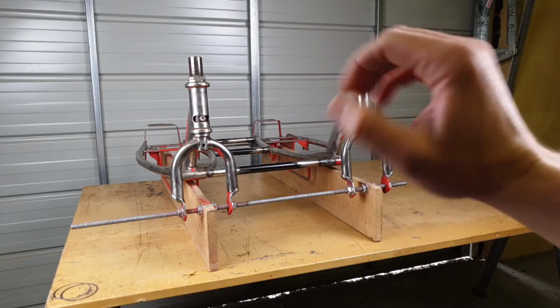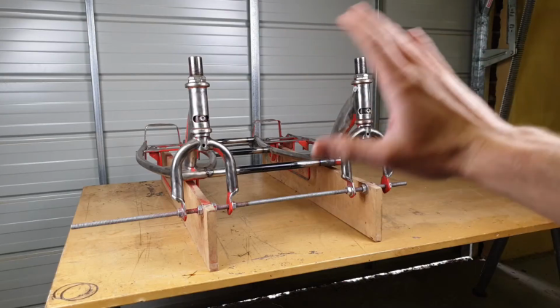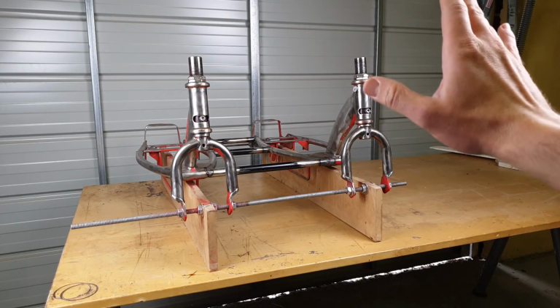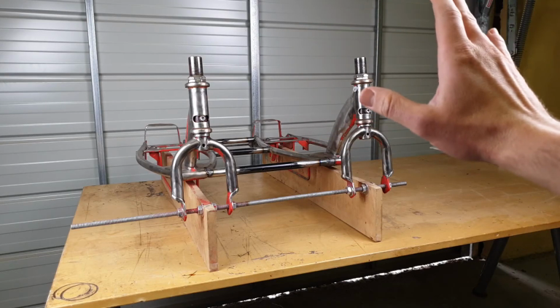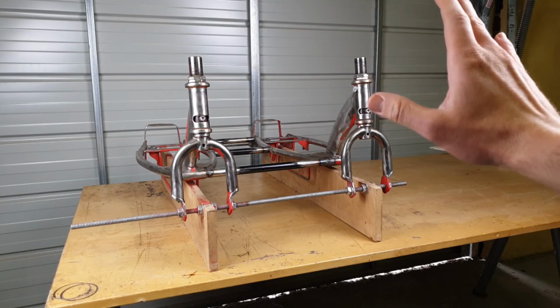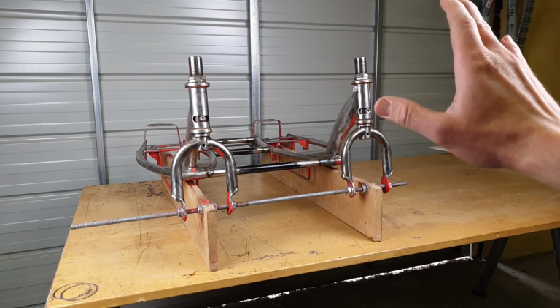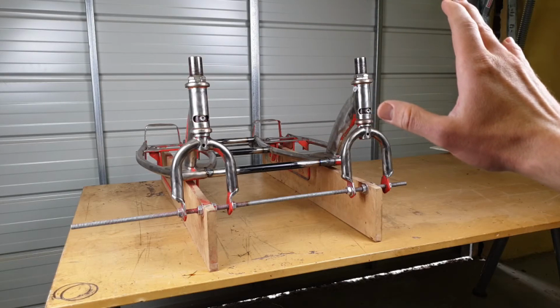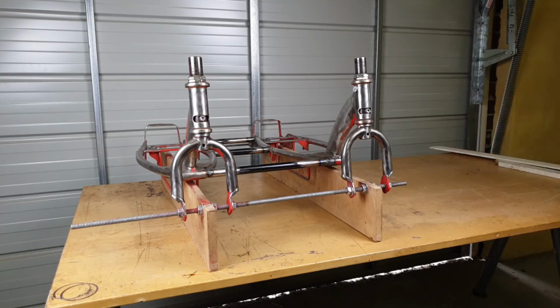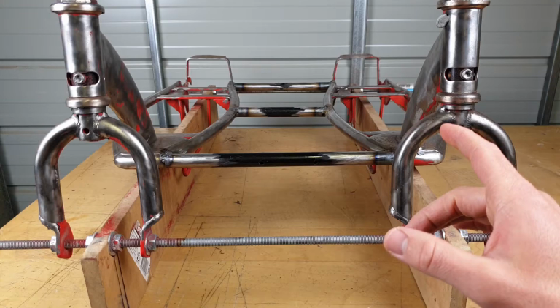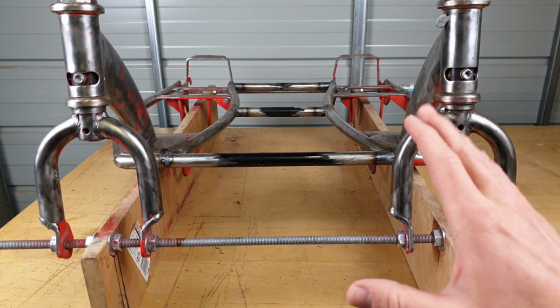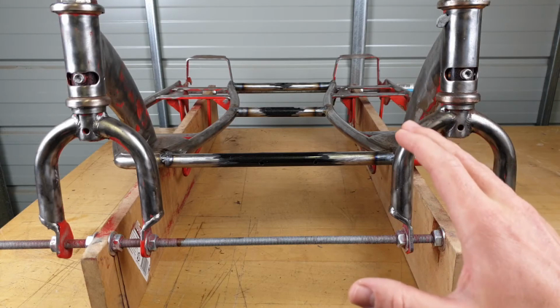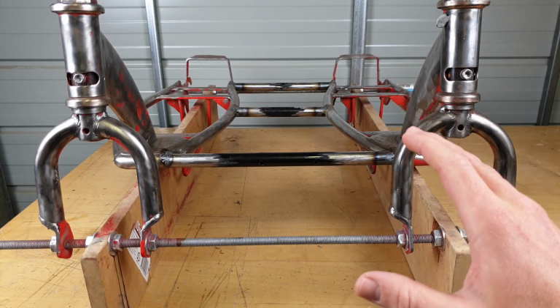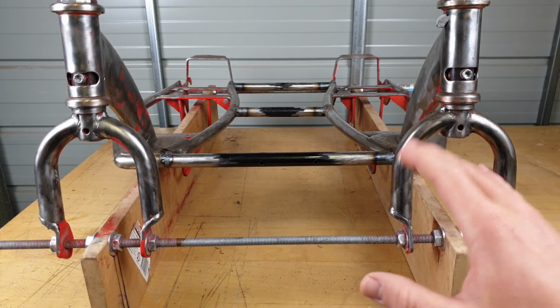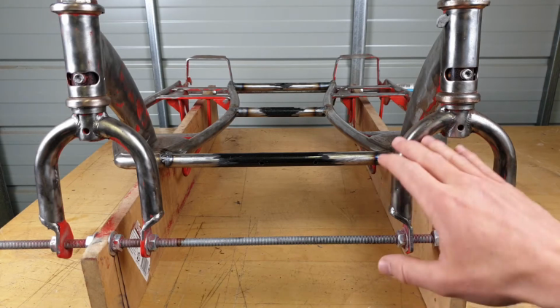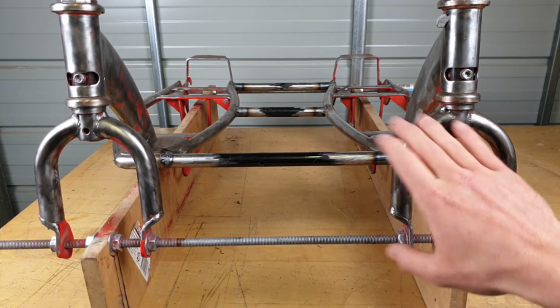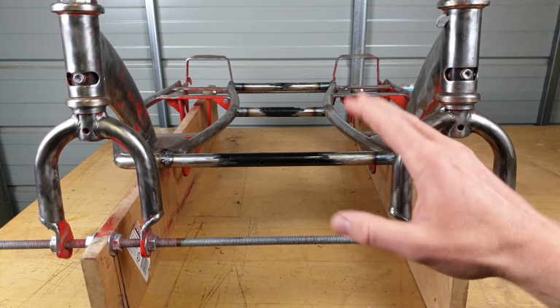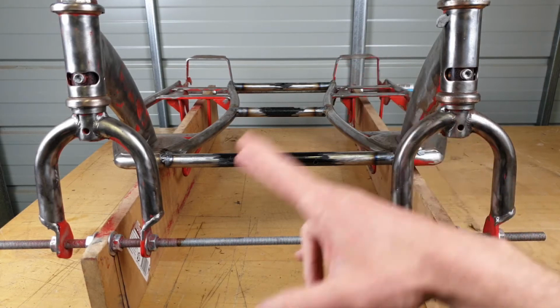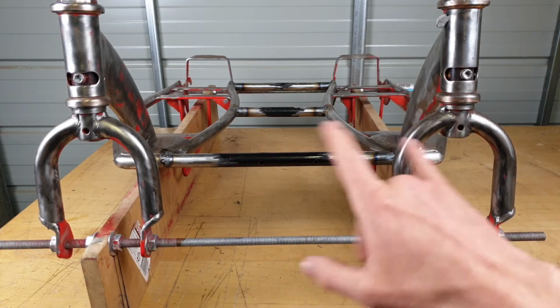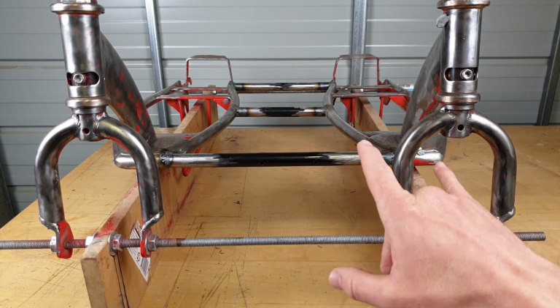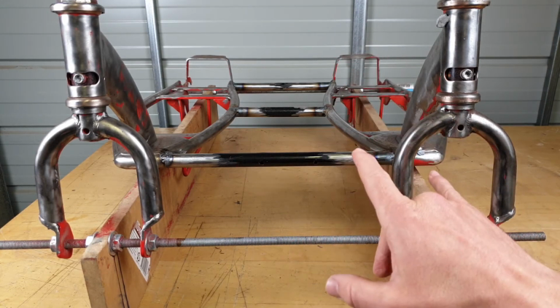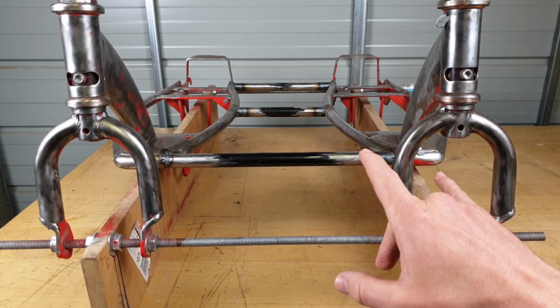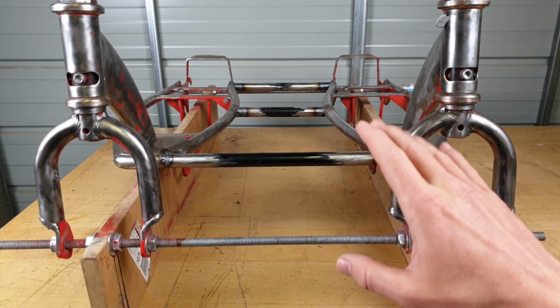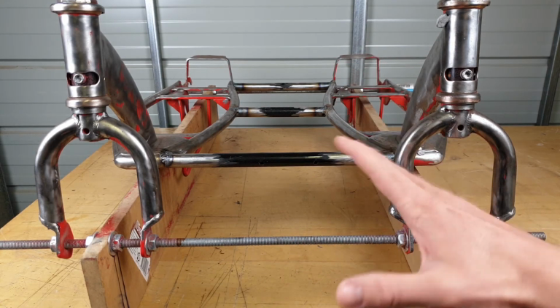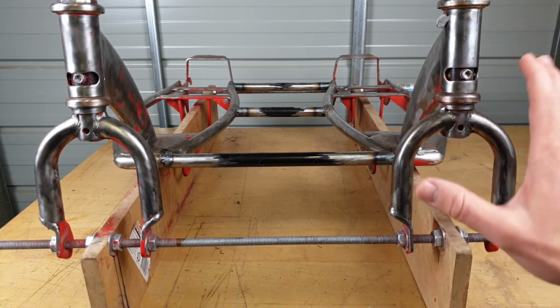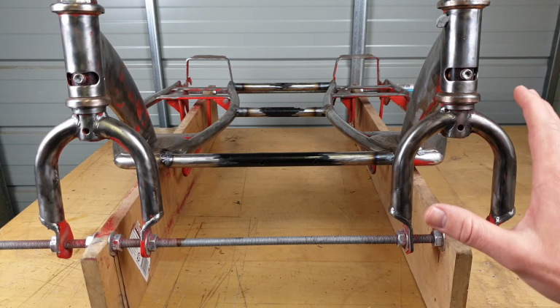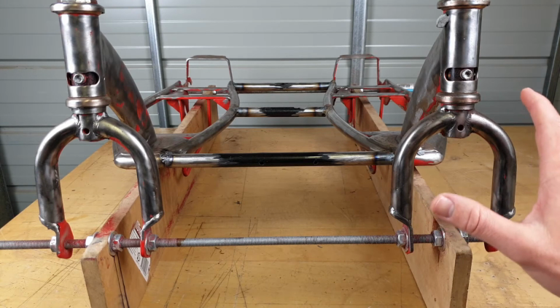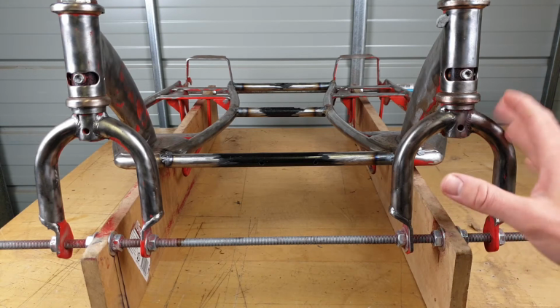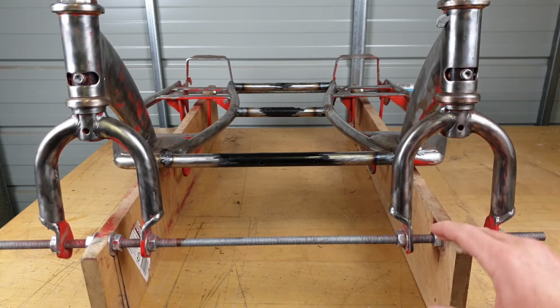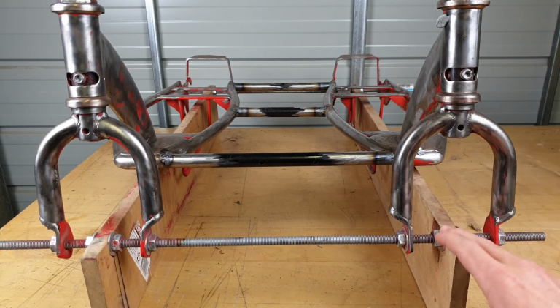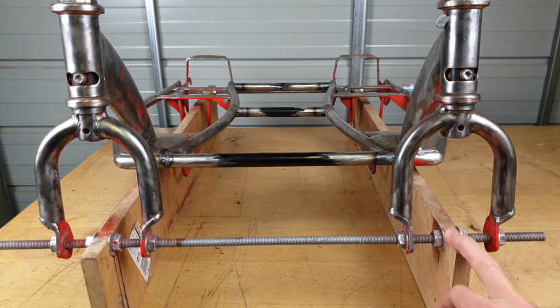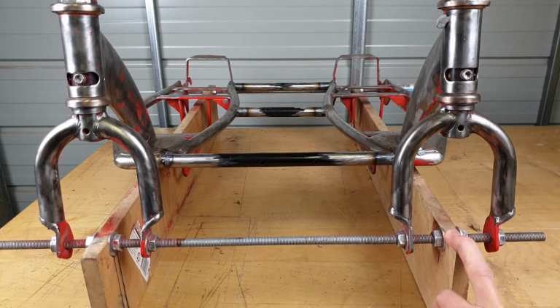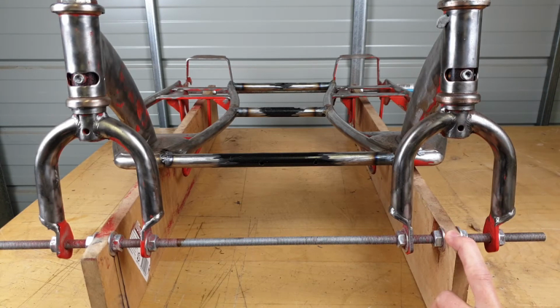Poof! Vanished! Here's where we're at so far. We've got two Razor E100 scooters, totally stripped of components, and I've set them up in this custom-made frame.